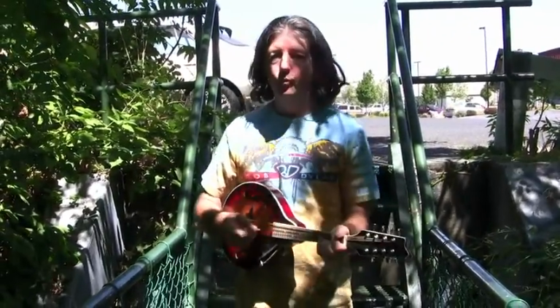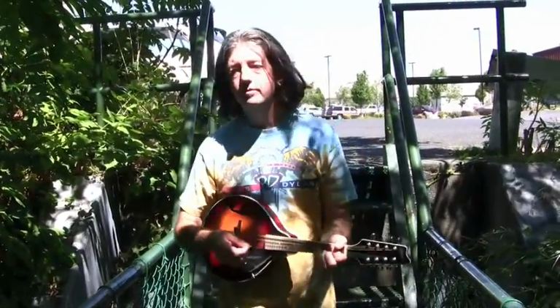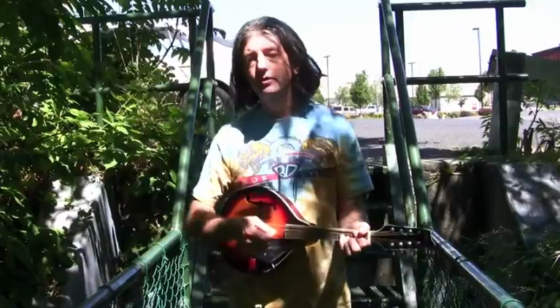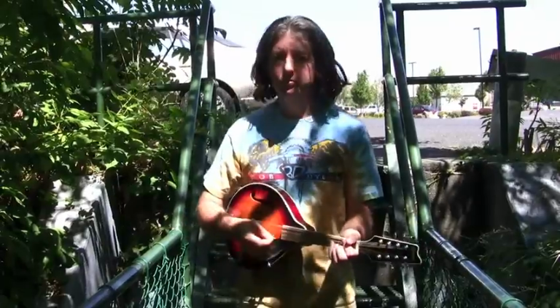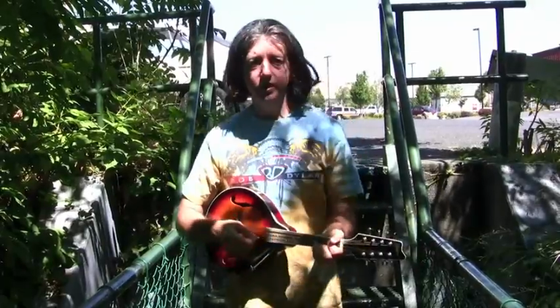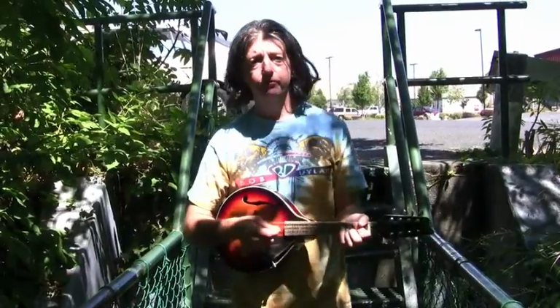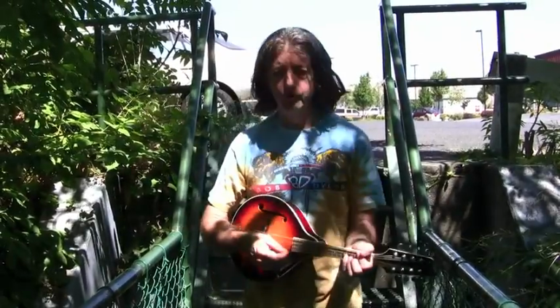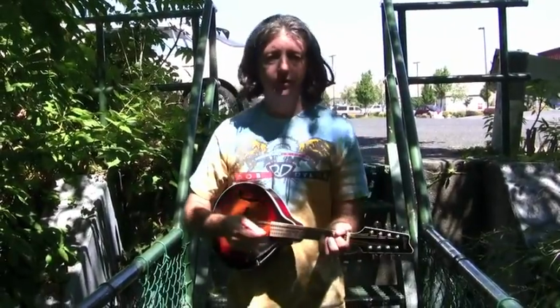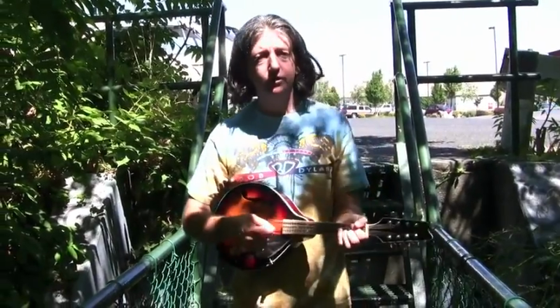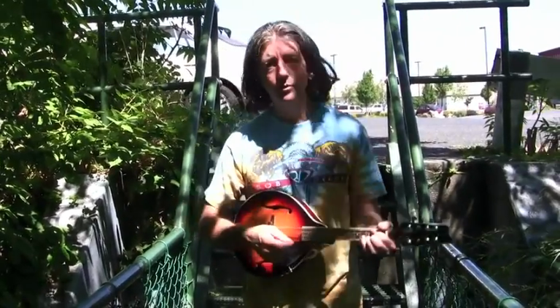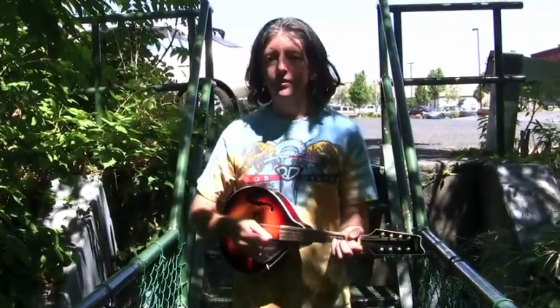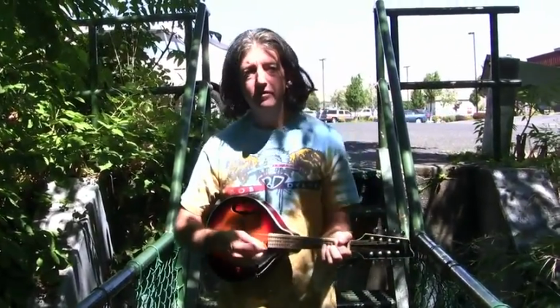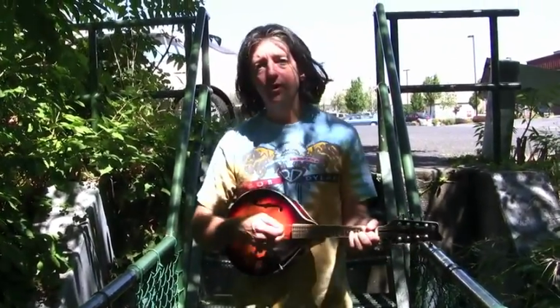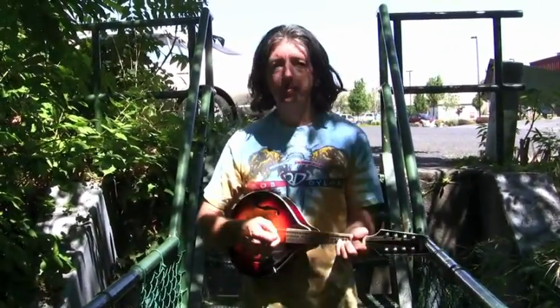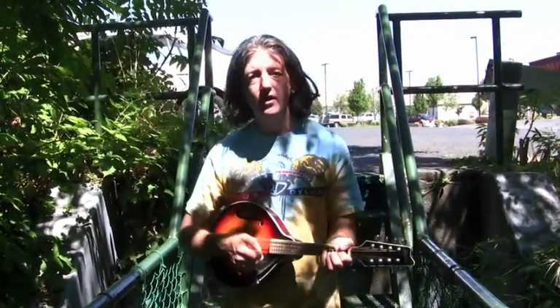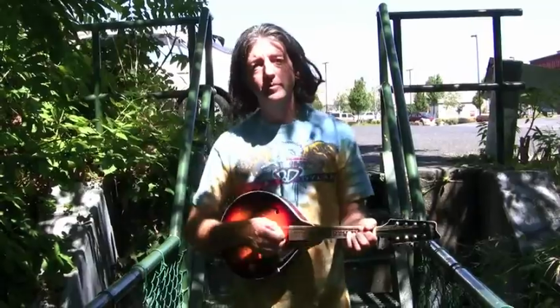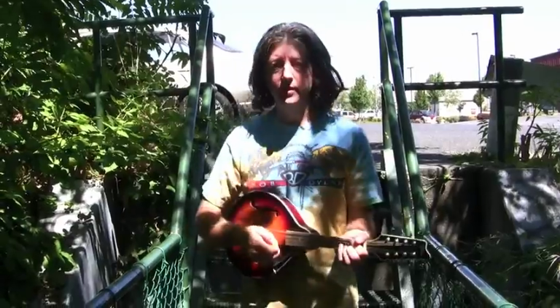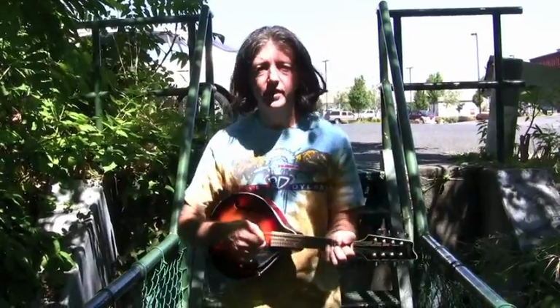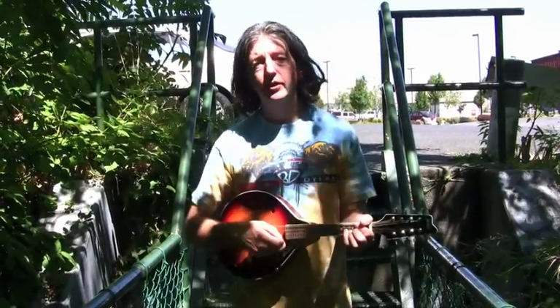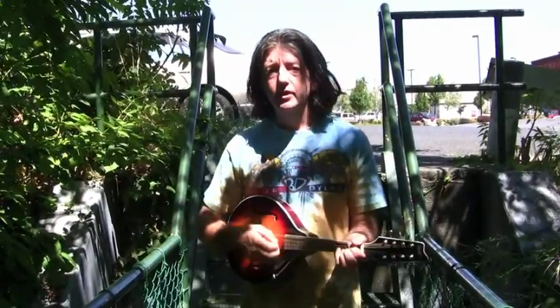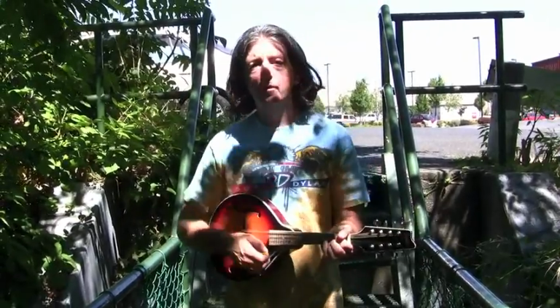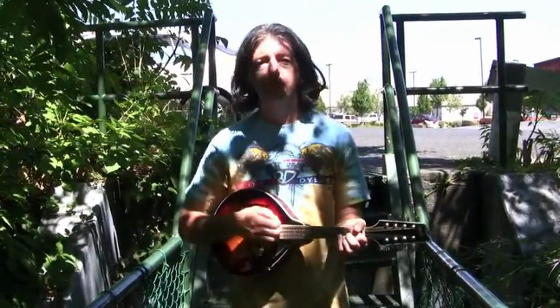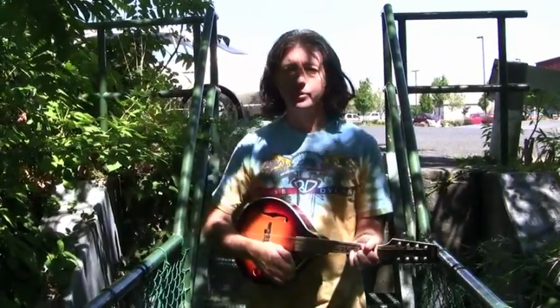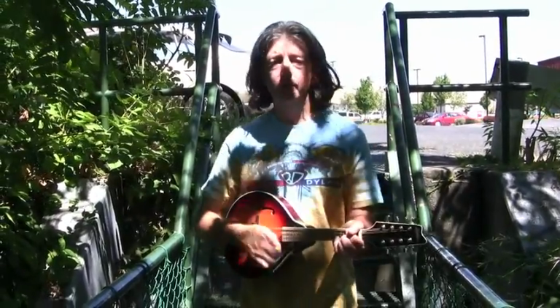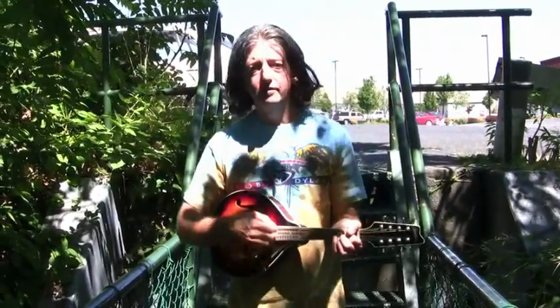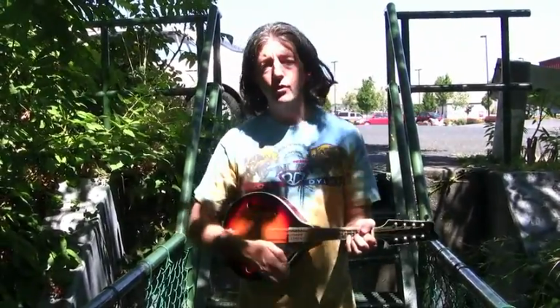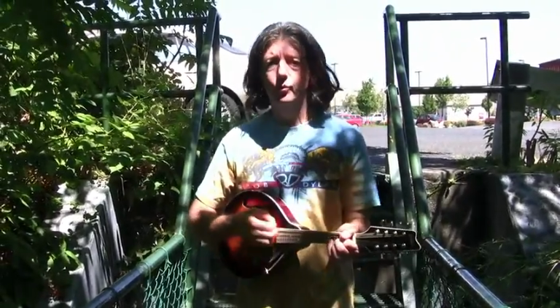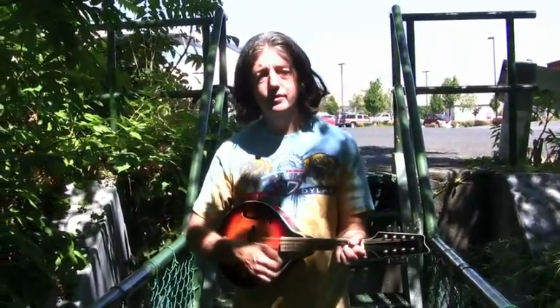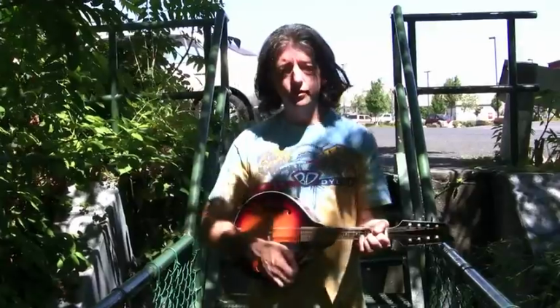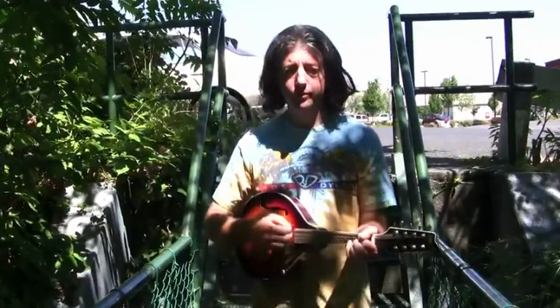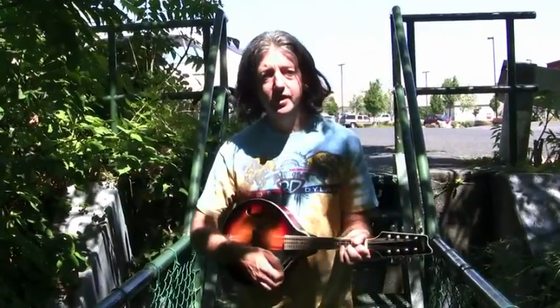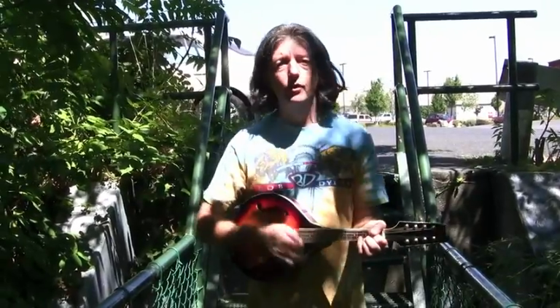One, two, three, four. One, two, three, four. Then we're going to play on those numbers. One, two, three, four. One, two, three, four.